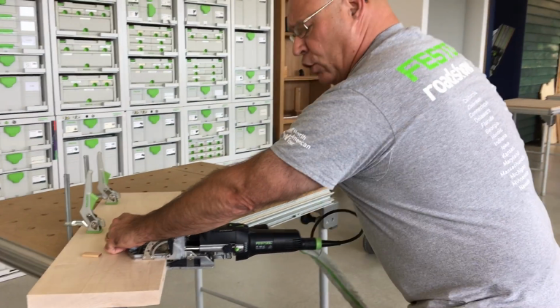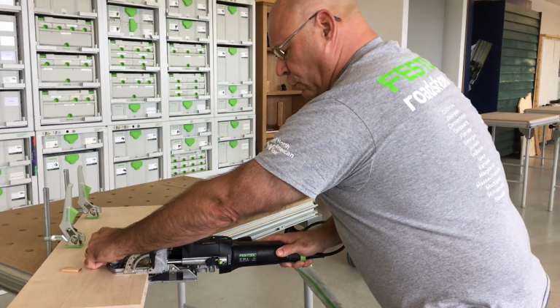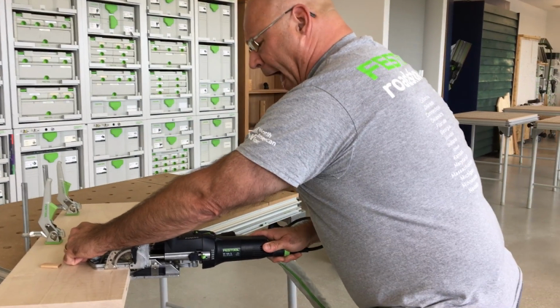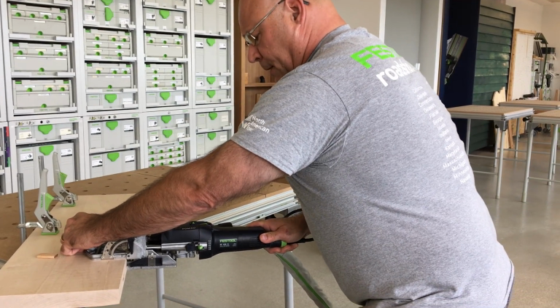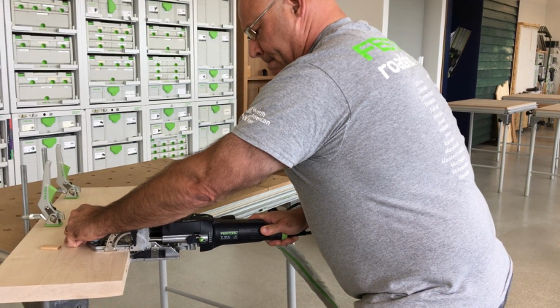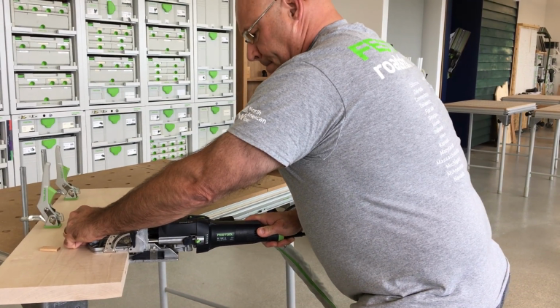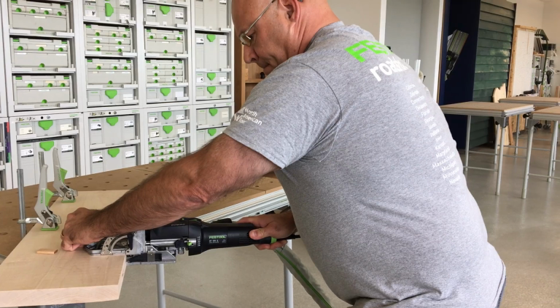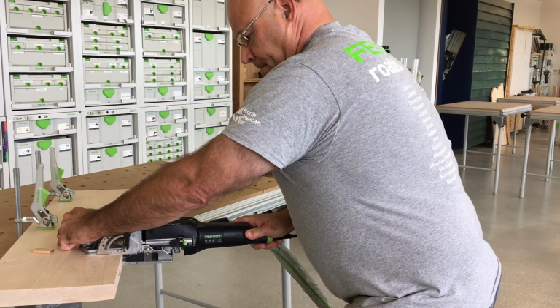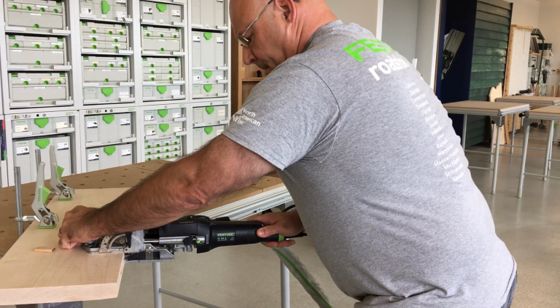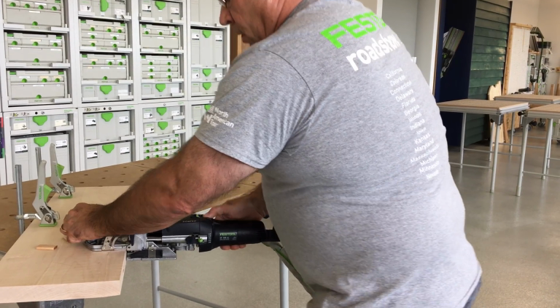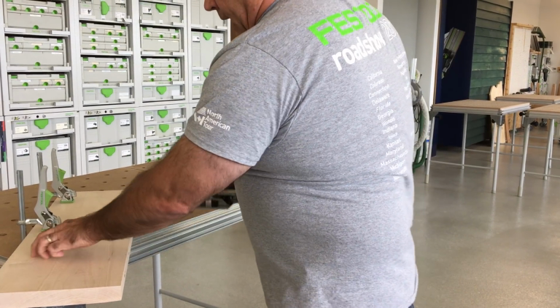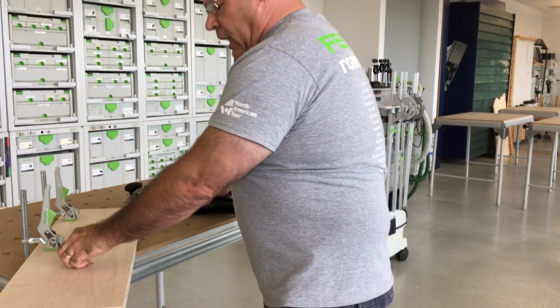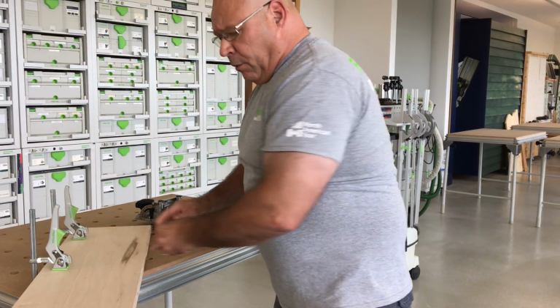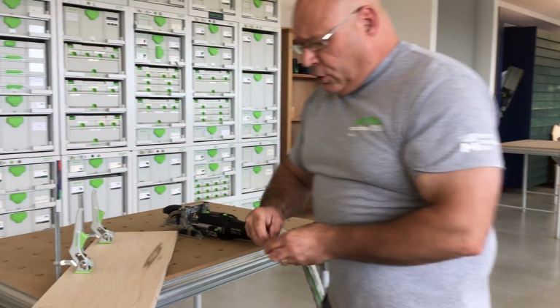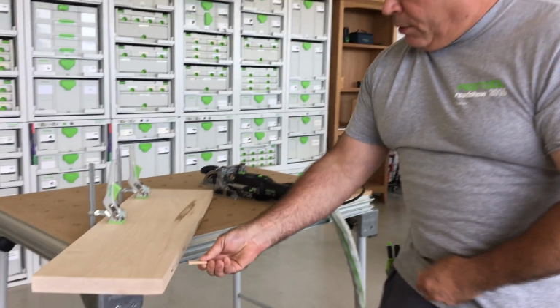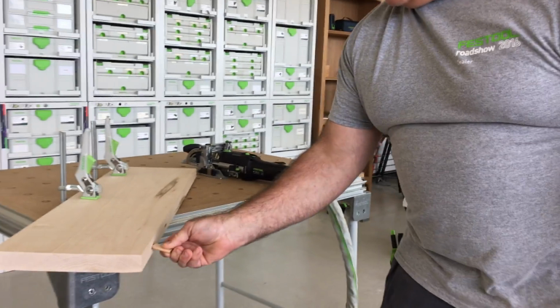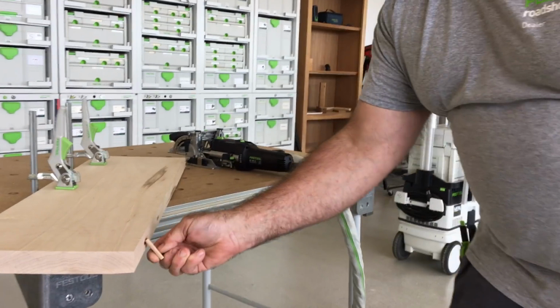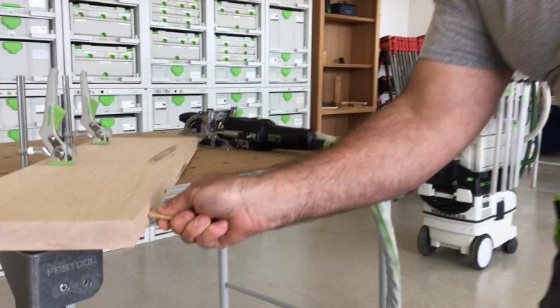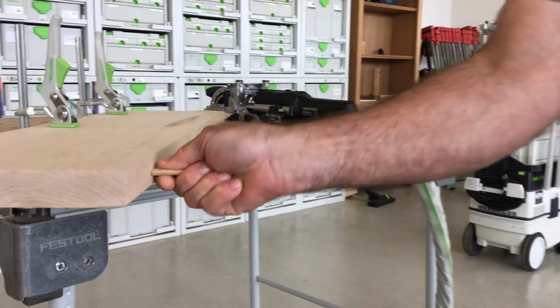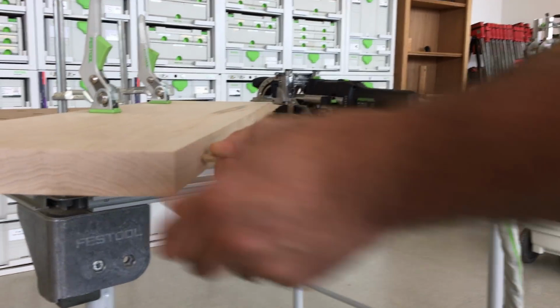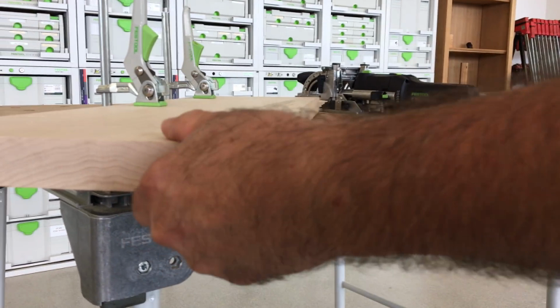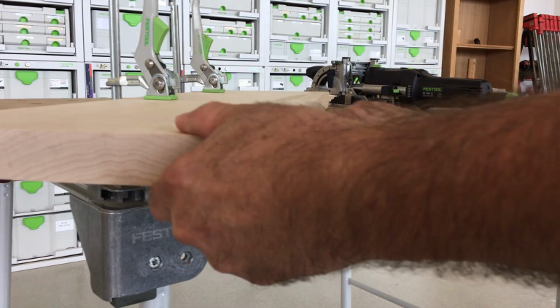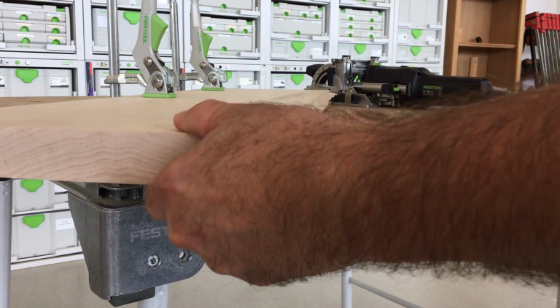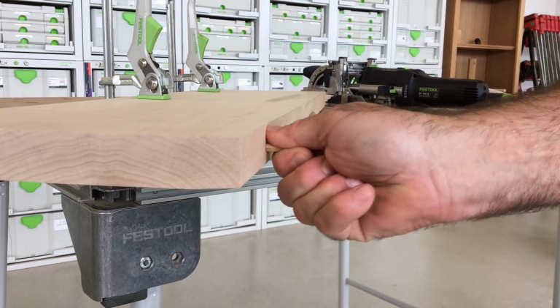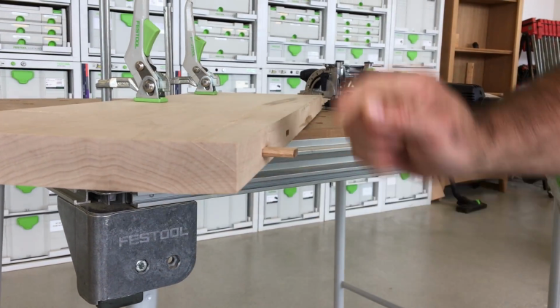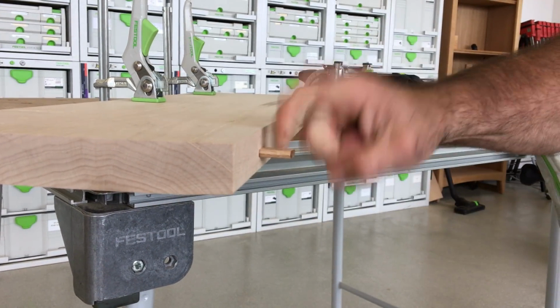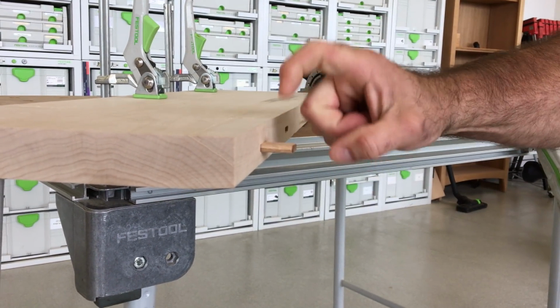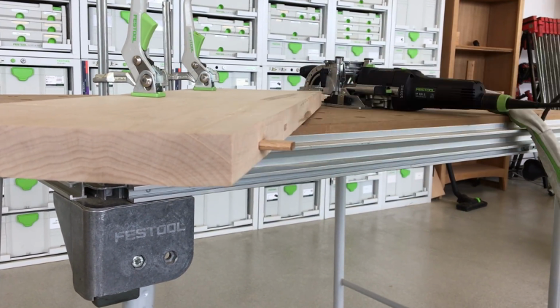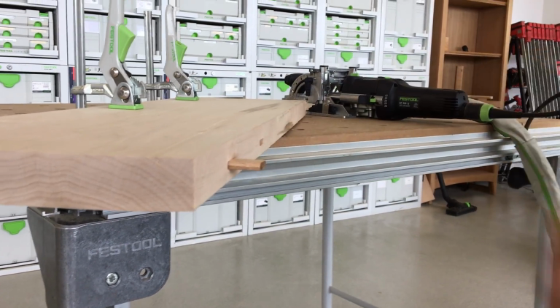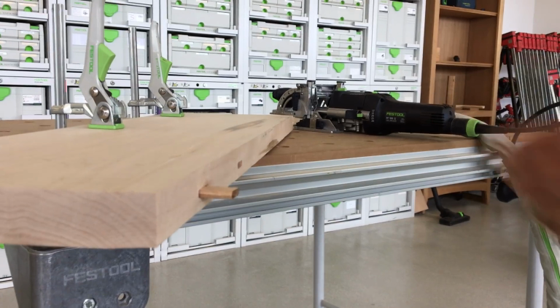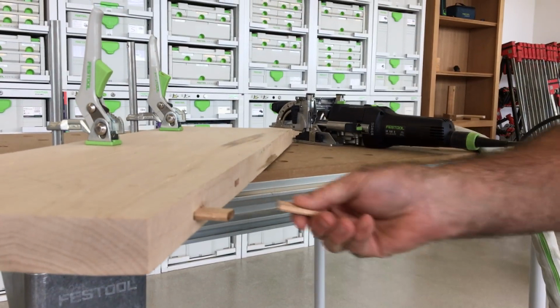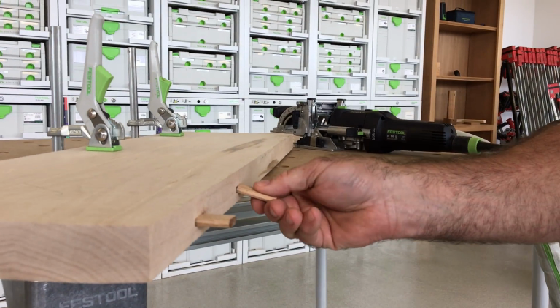If you go too fast, you'll hear it when you put the Domino in. You can hear that when I place this one in — it's solid. You've got glue line and shear strength.